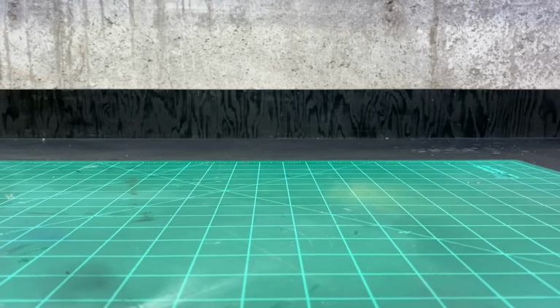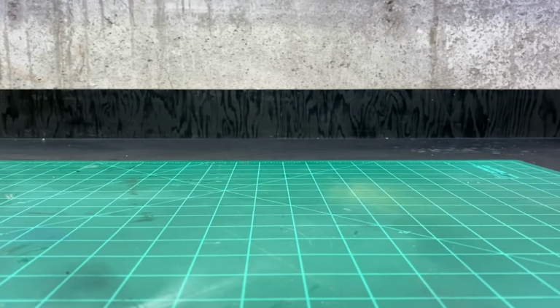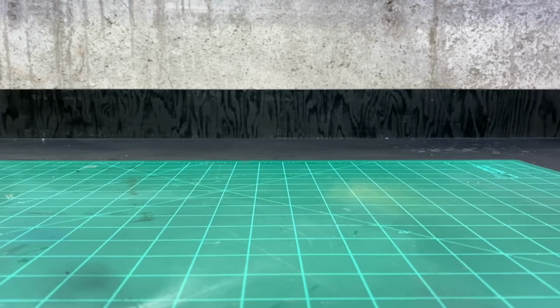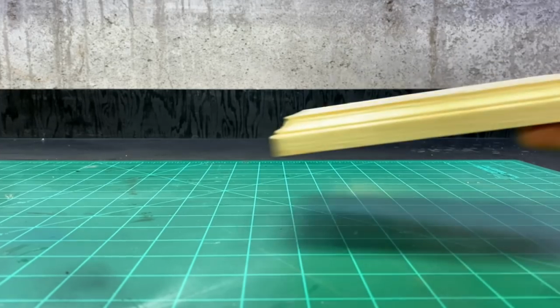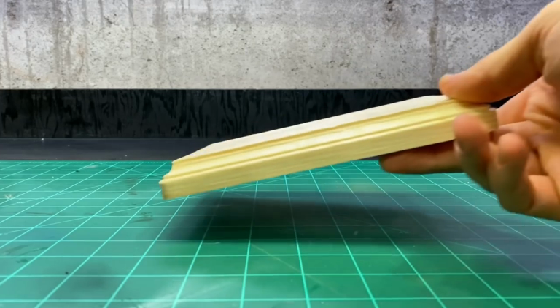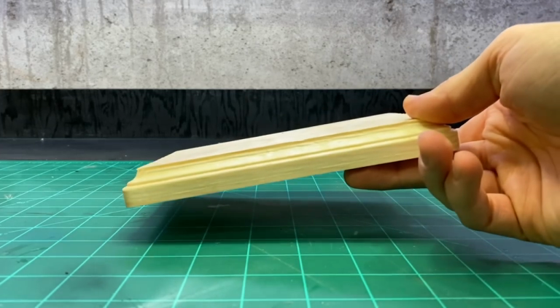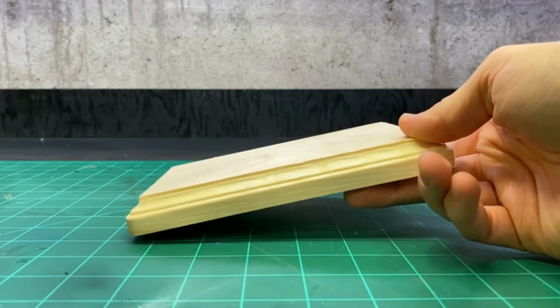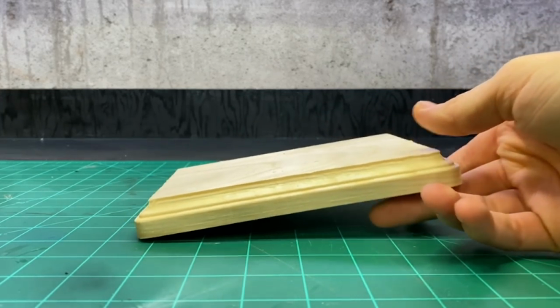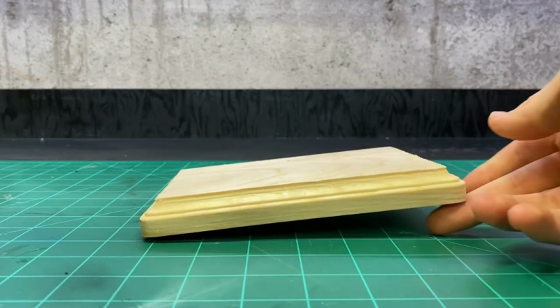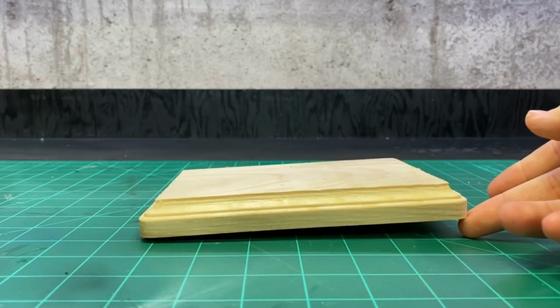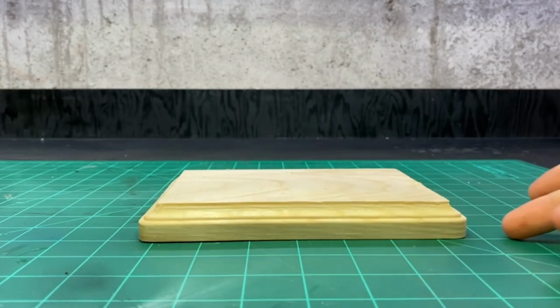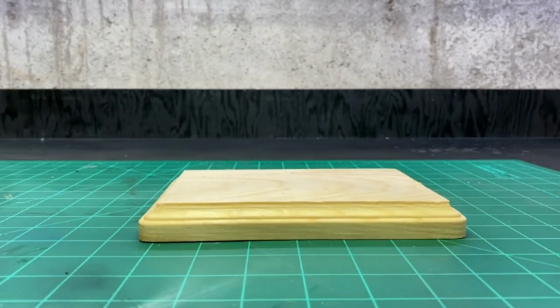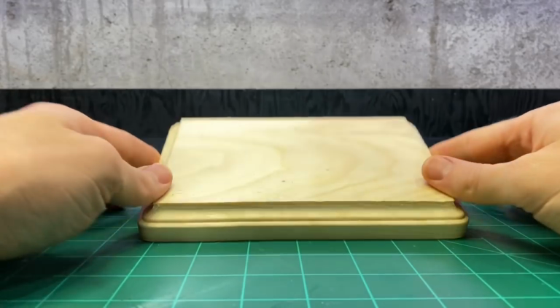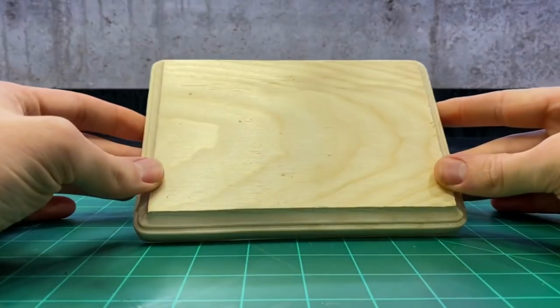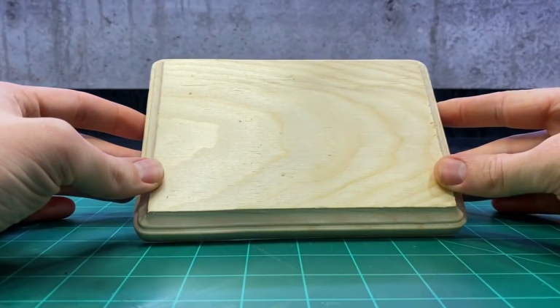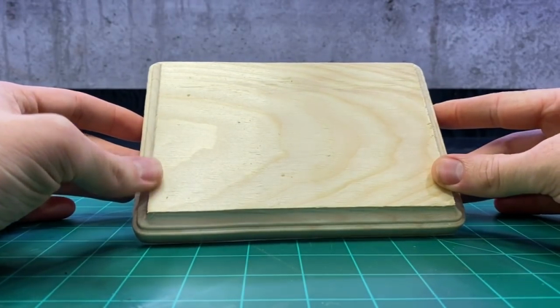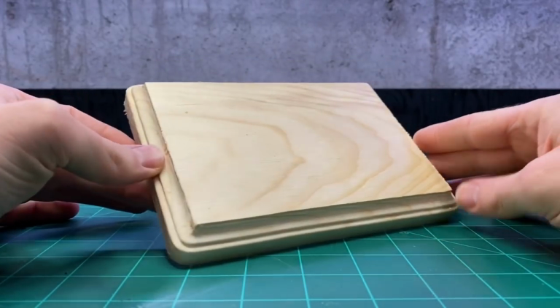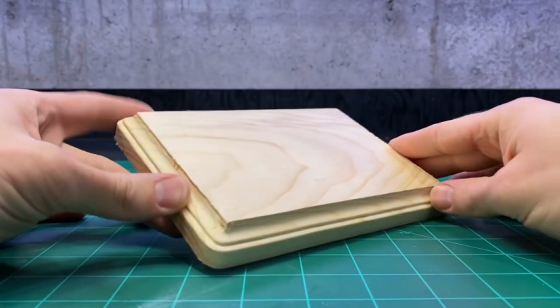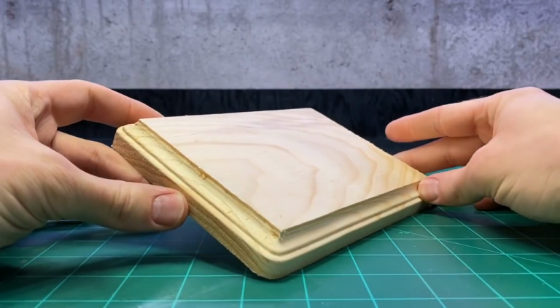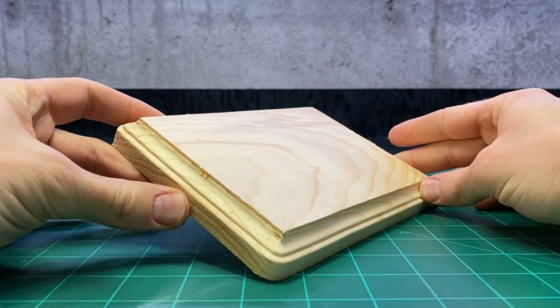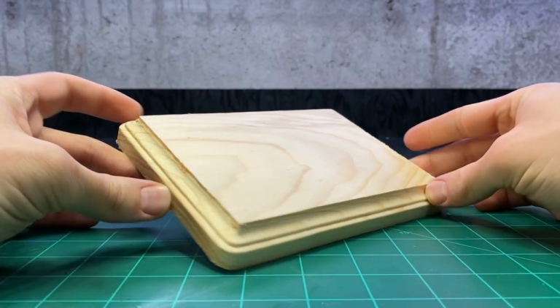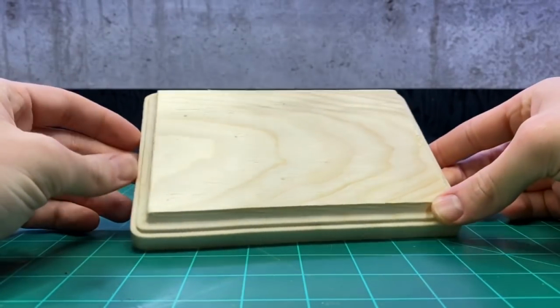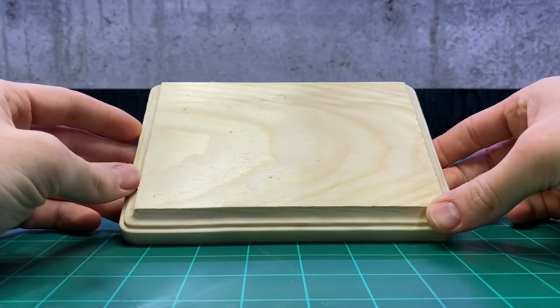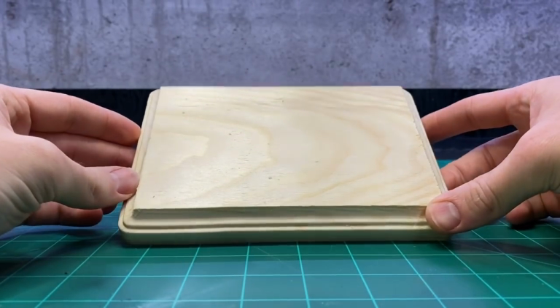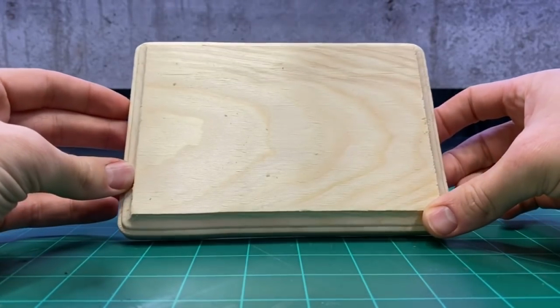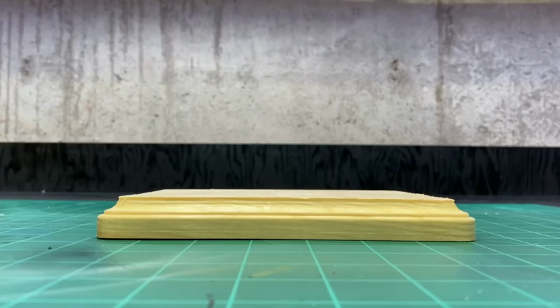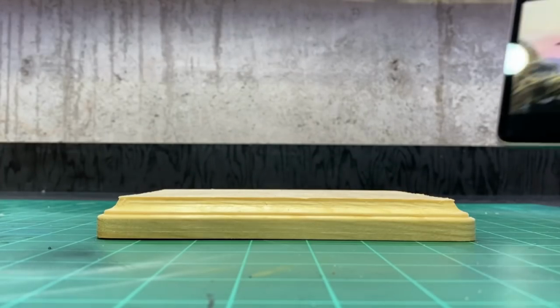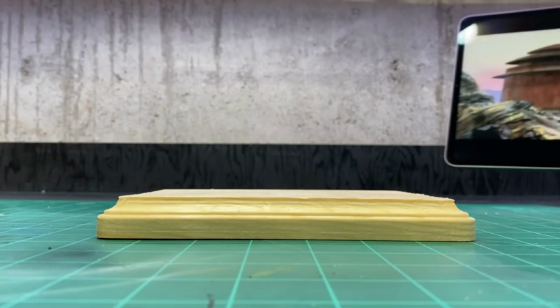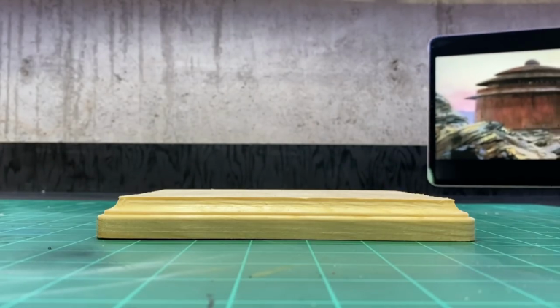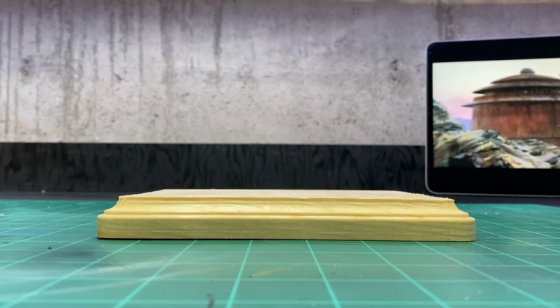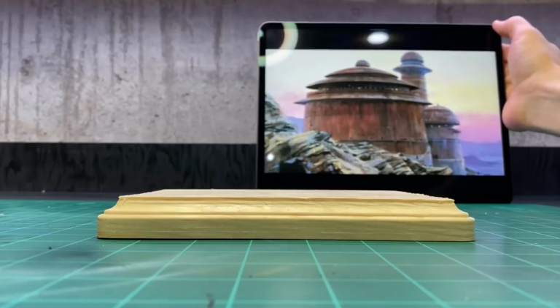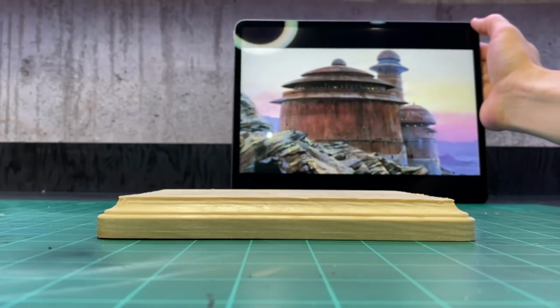Welcome back to Boil Eye Hobby Time. This week I'm going to be building Jabba's Palace — or I guess, as of the end of the second season of The Mandalorian, Boba Fett's palace.